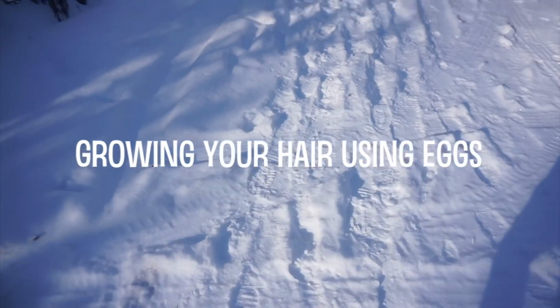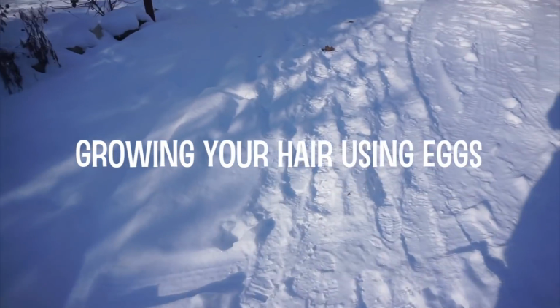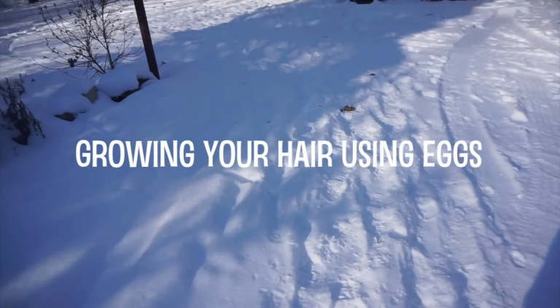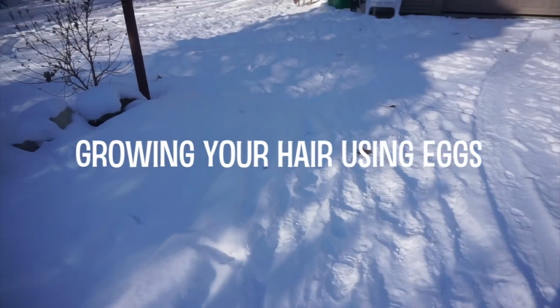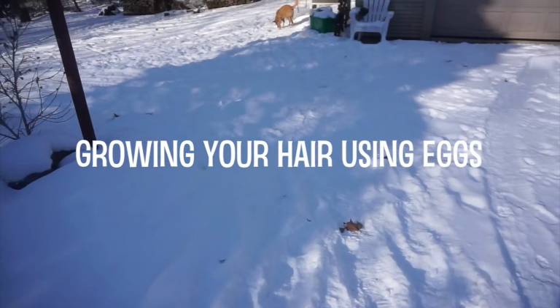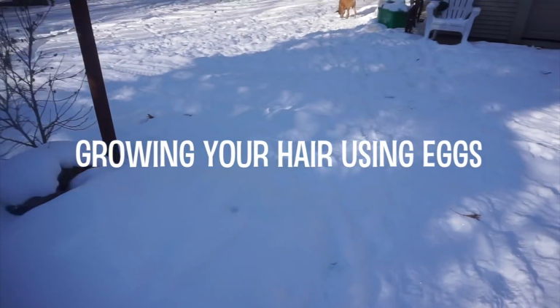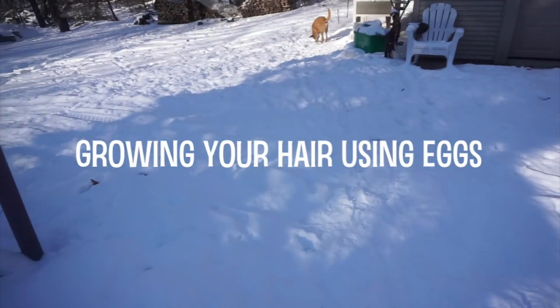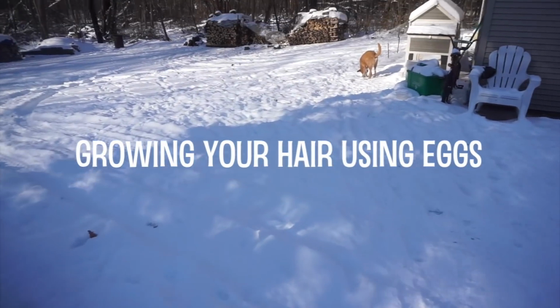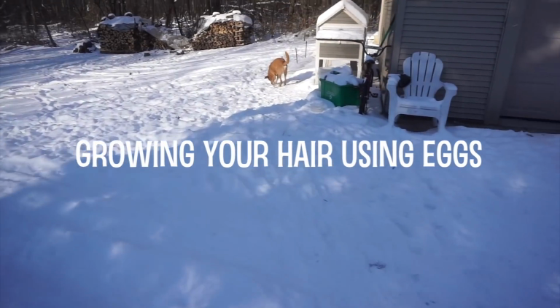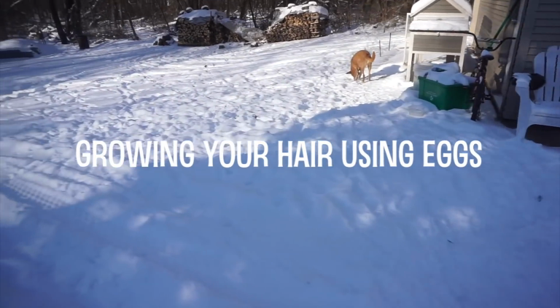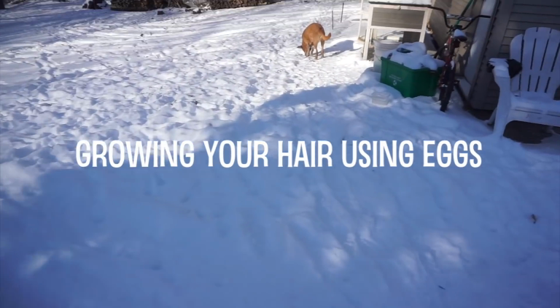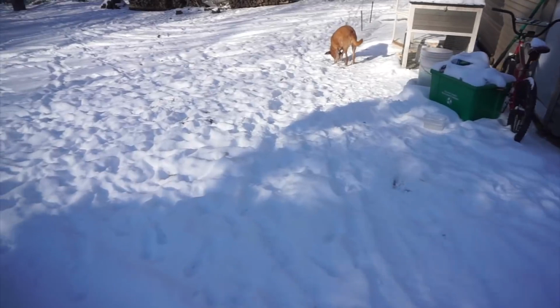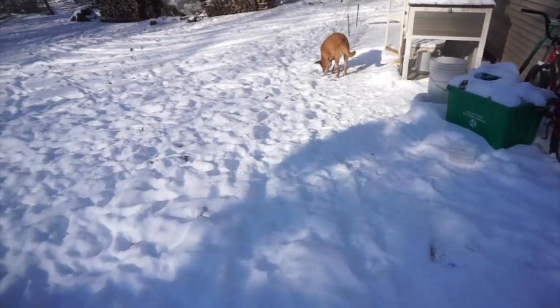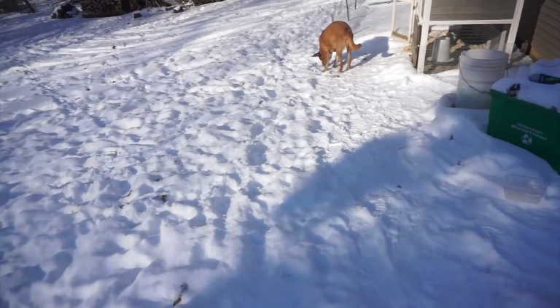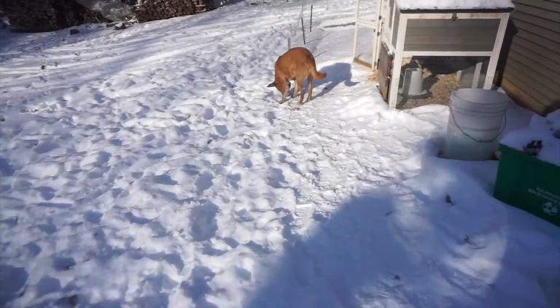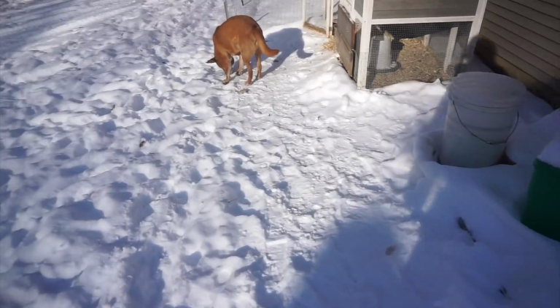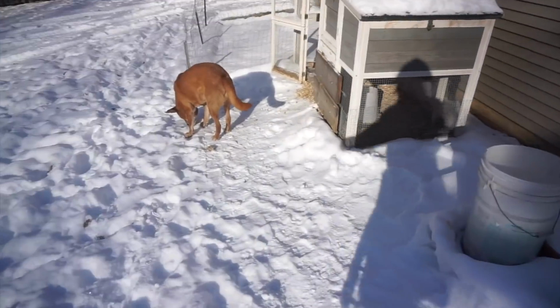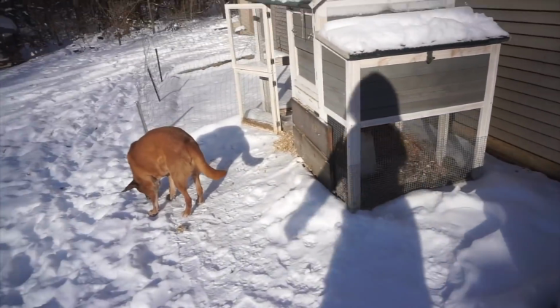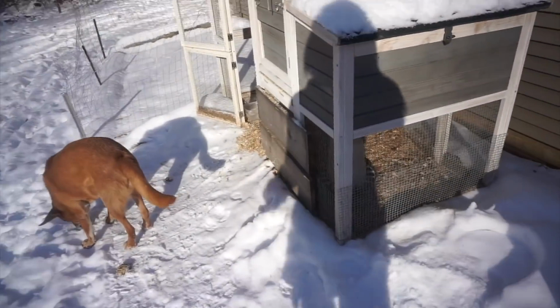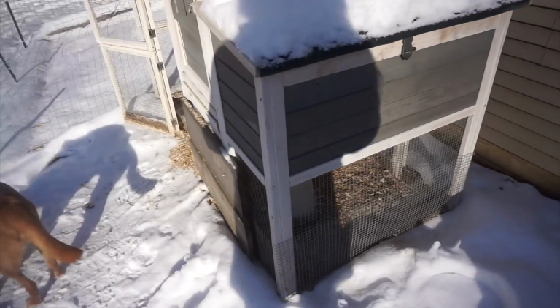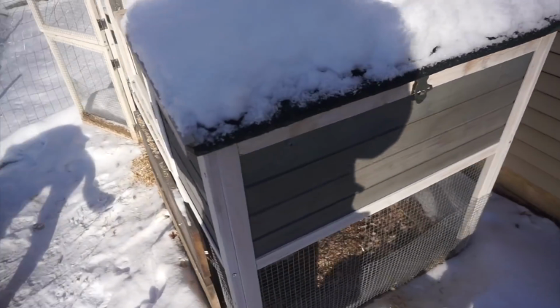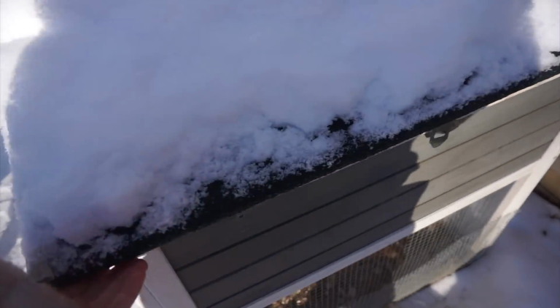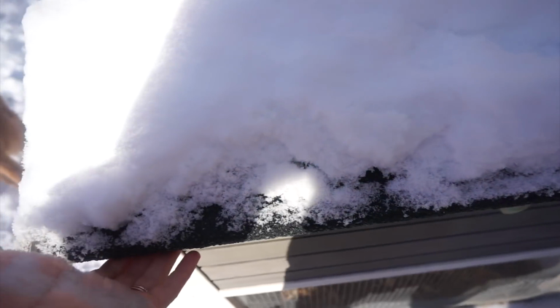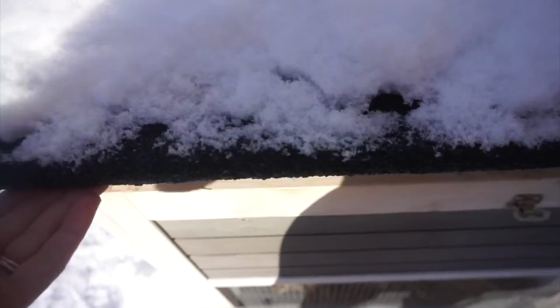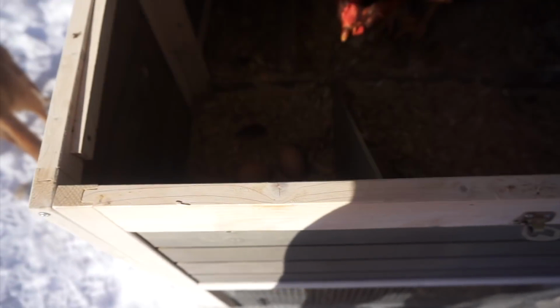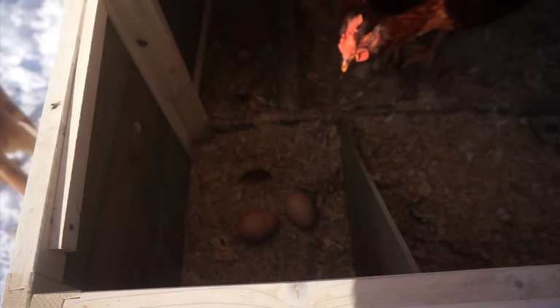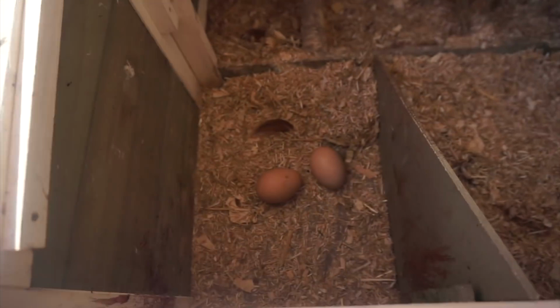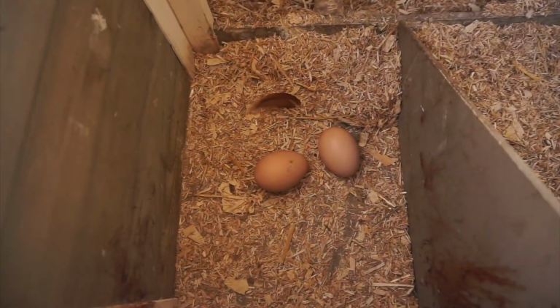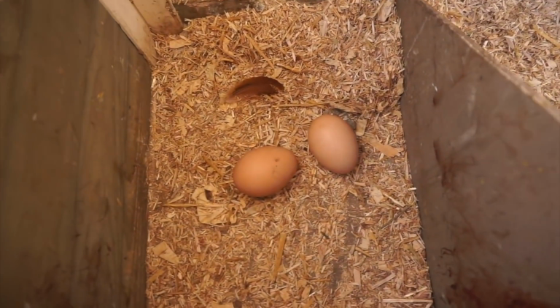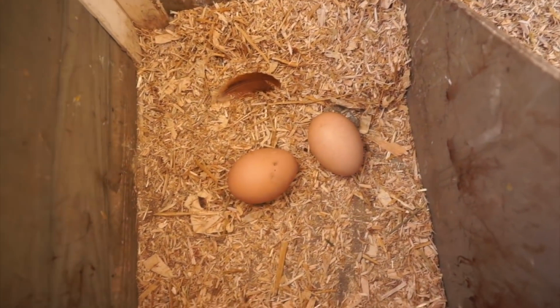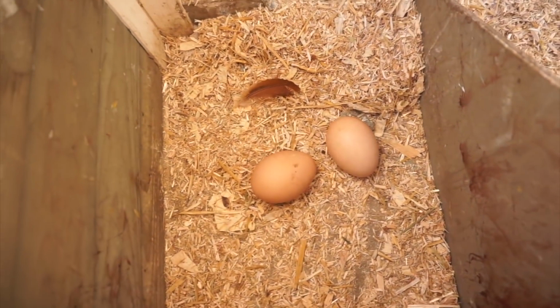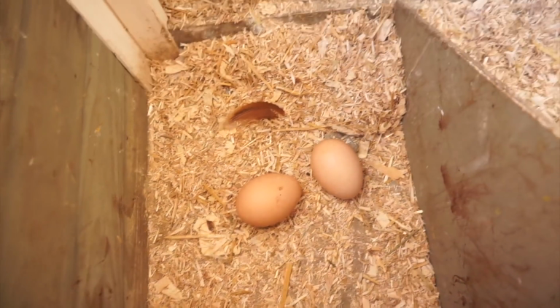We are going to get some farm fresh eggs. This is their coop — it's just a little coop, and inside is where they laid their eggs. We've got two eggs.